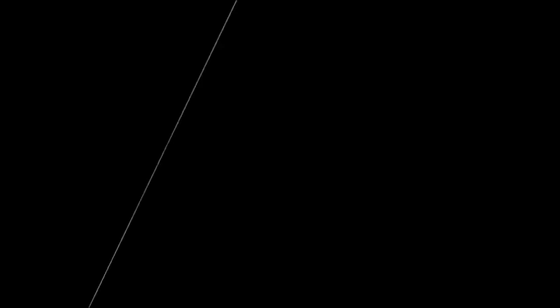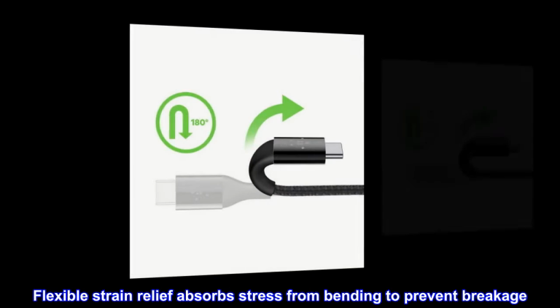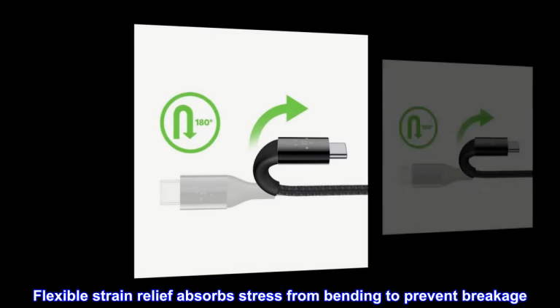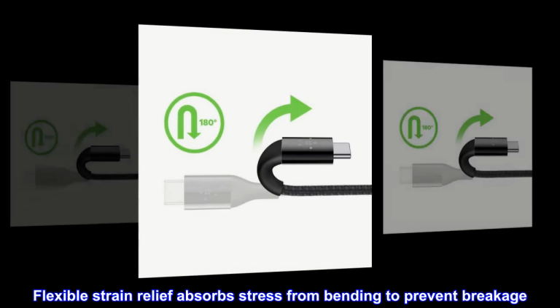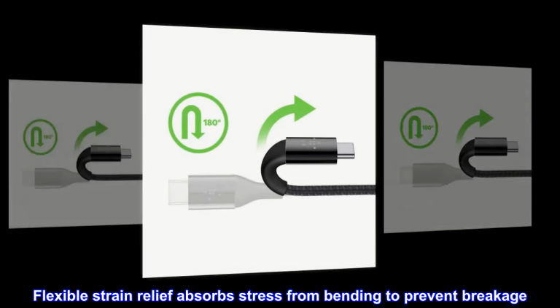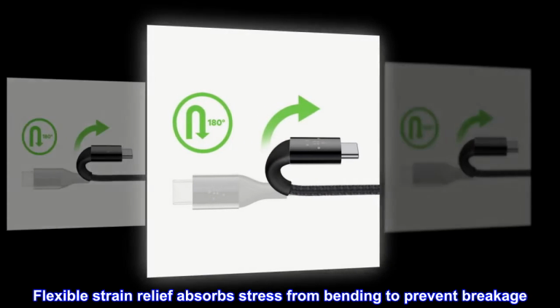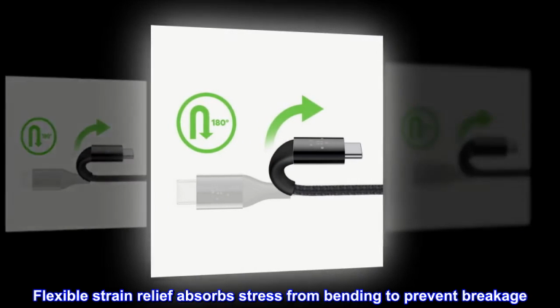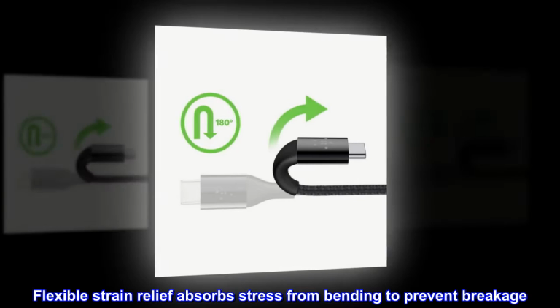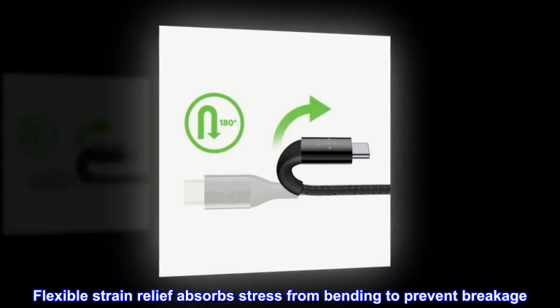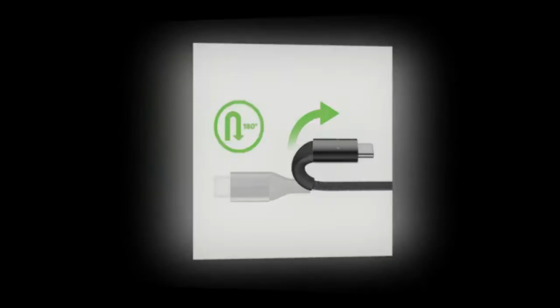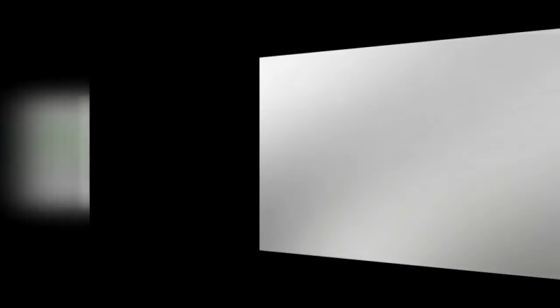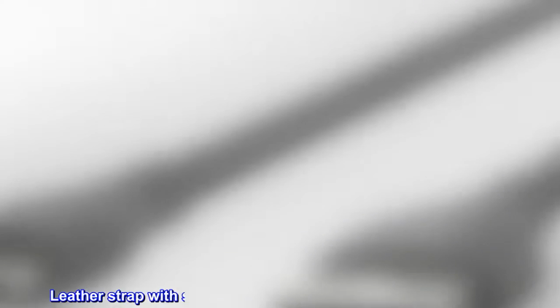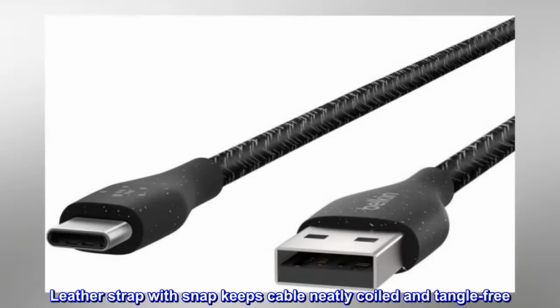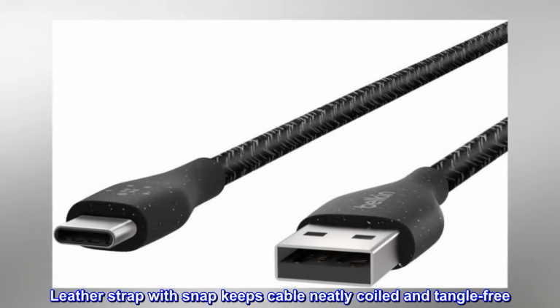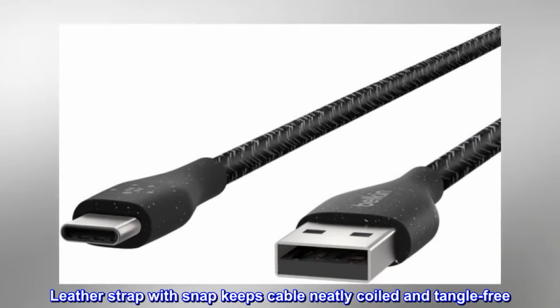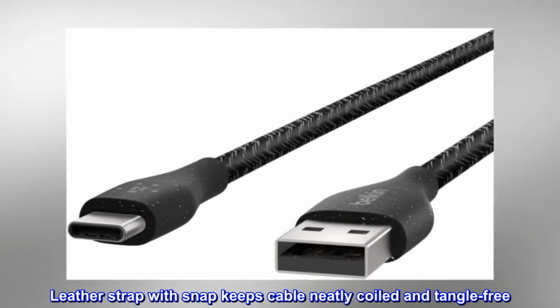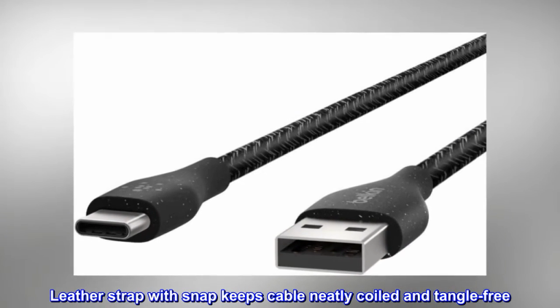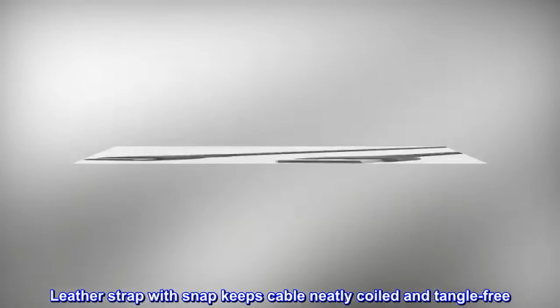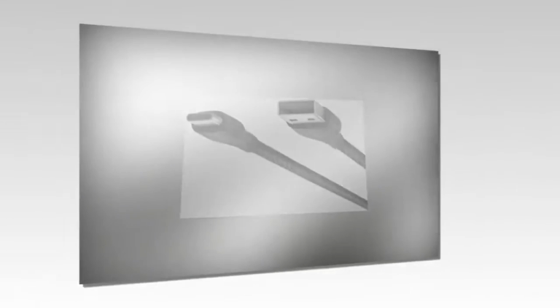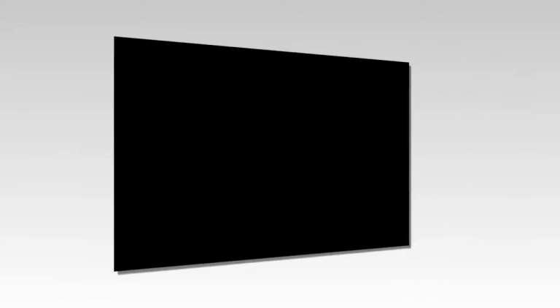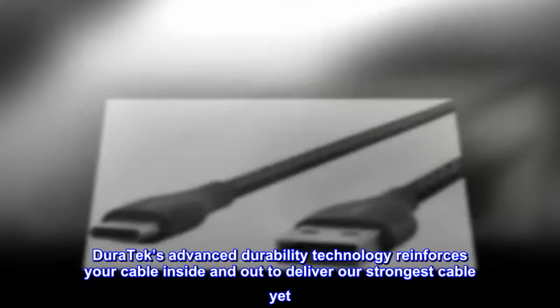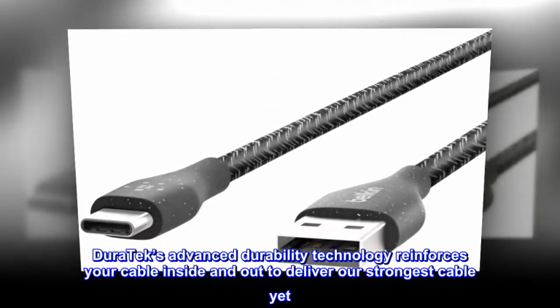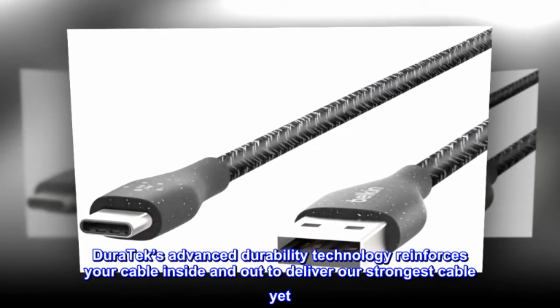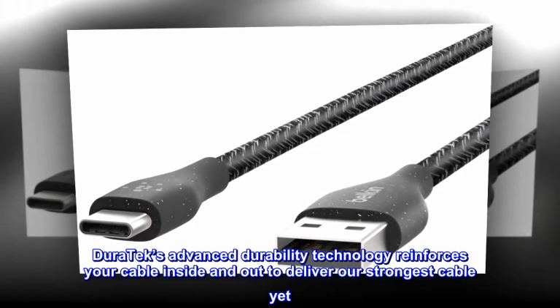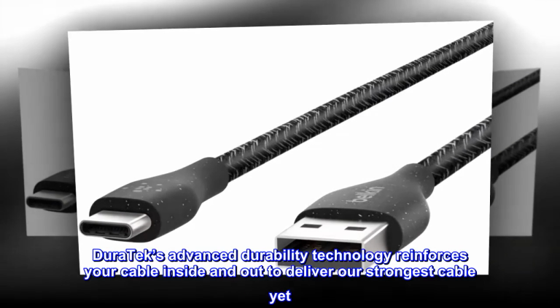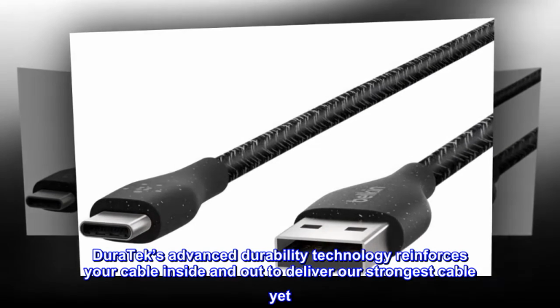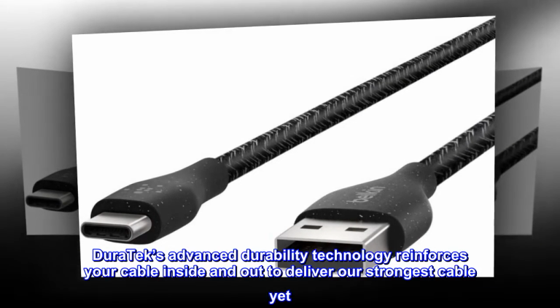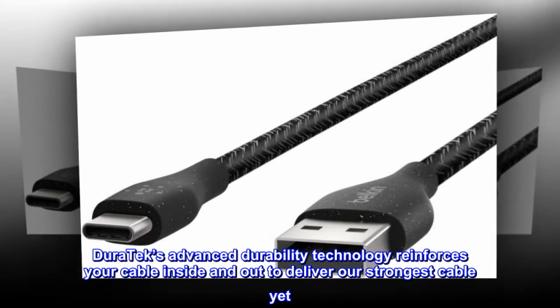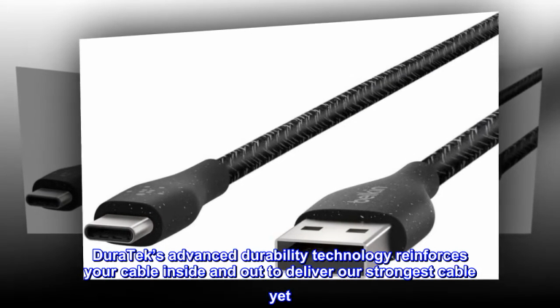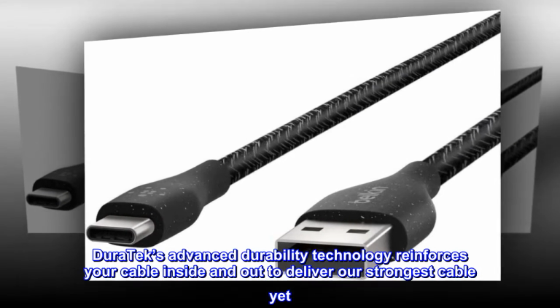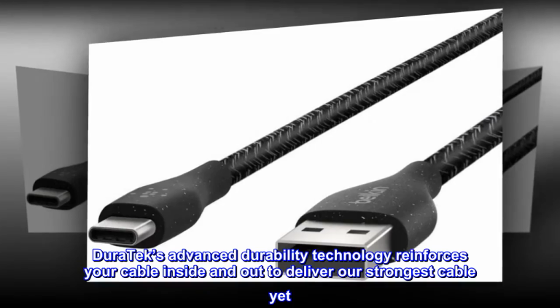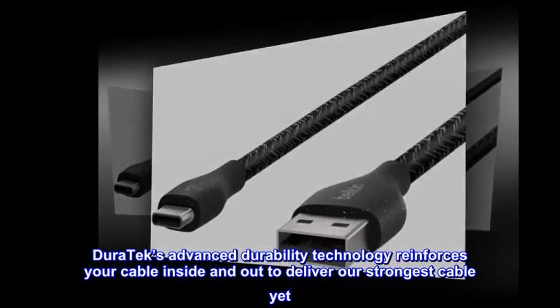Flexible strain relief absorbs stress from bending to prevent breakage. A leather strap with snap keeps the cable neatly coiled and tangle-free. Duratec's advanced durability technology reinforces your cable inside and out to deliver our strongest cable yet.